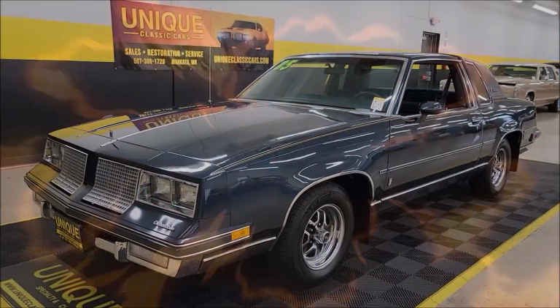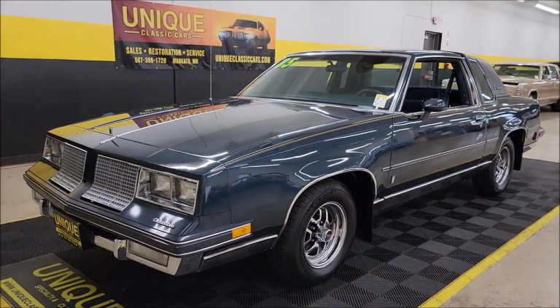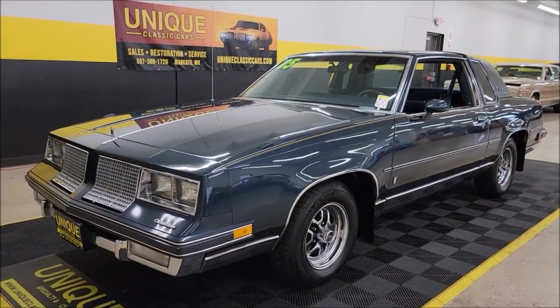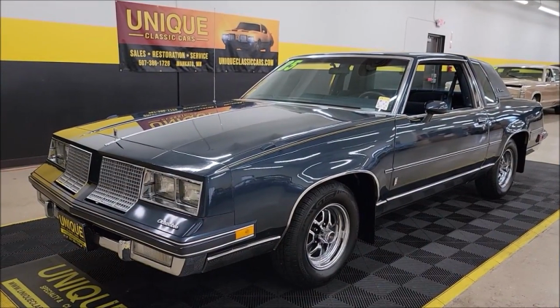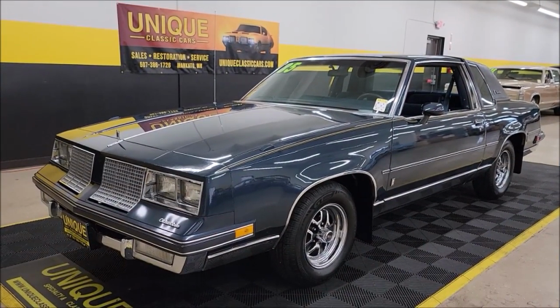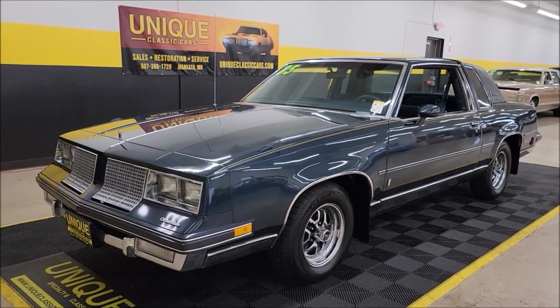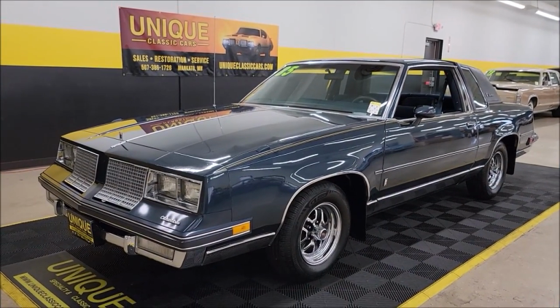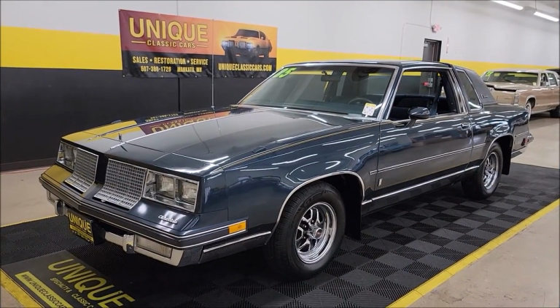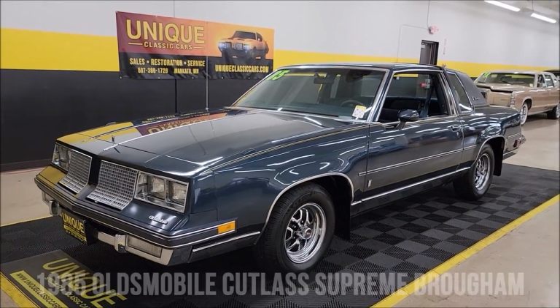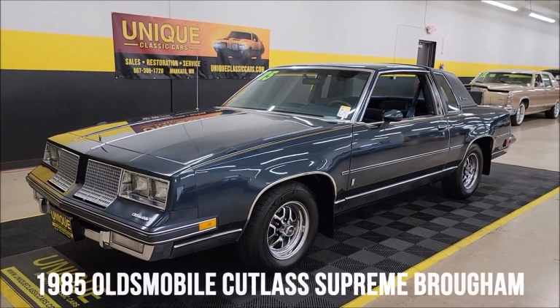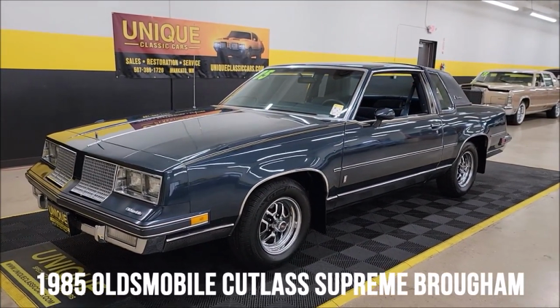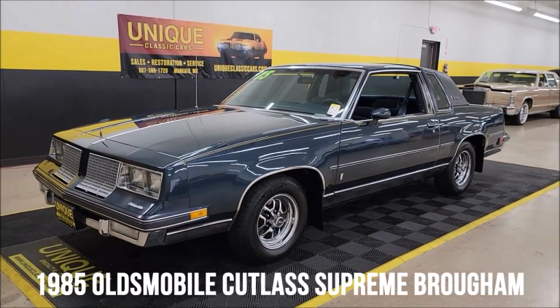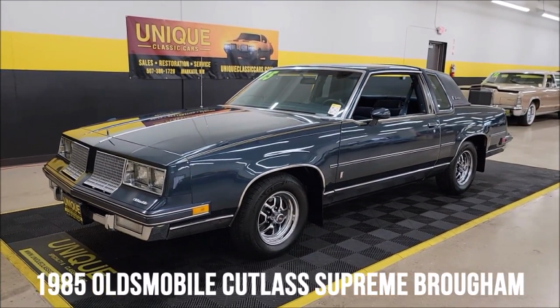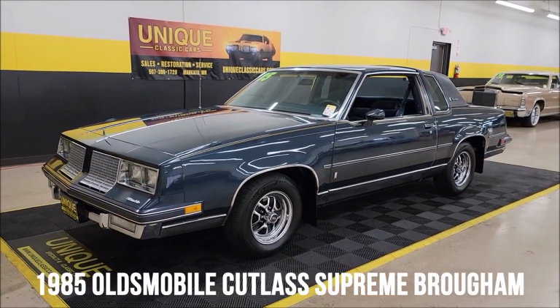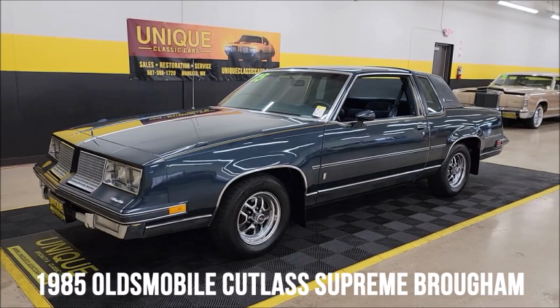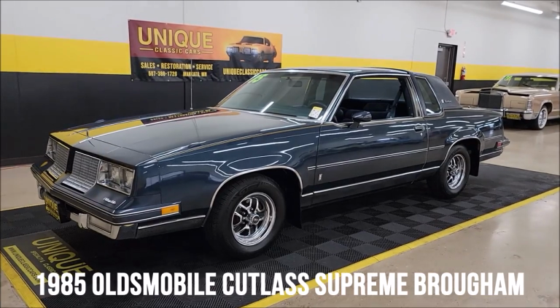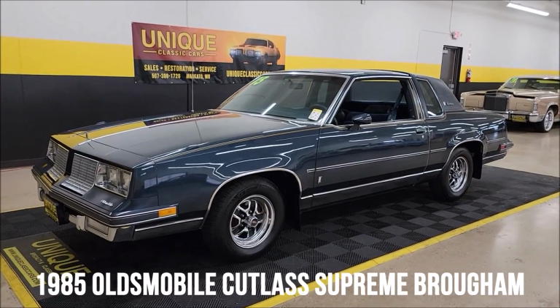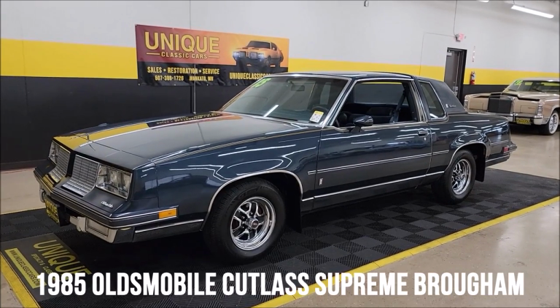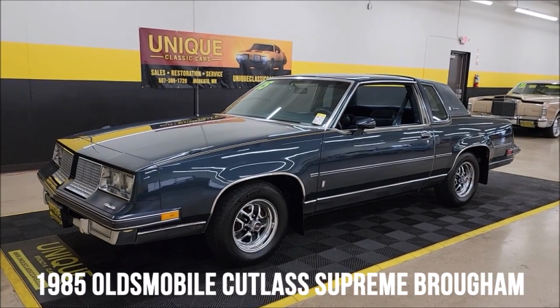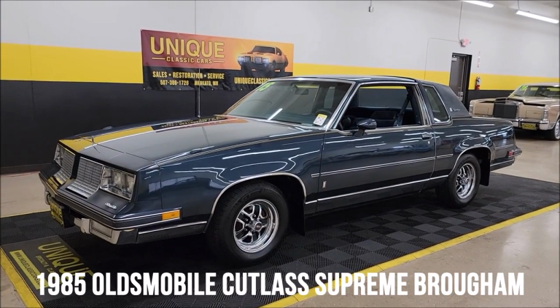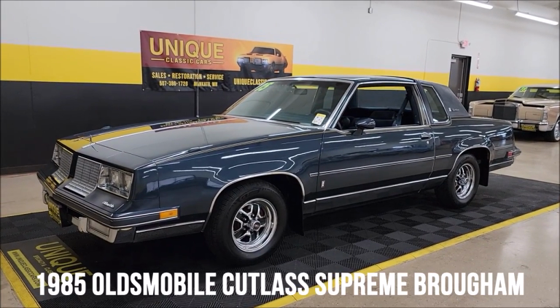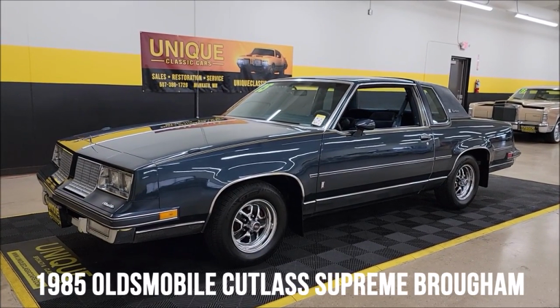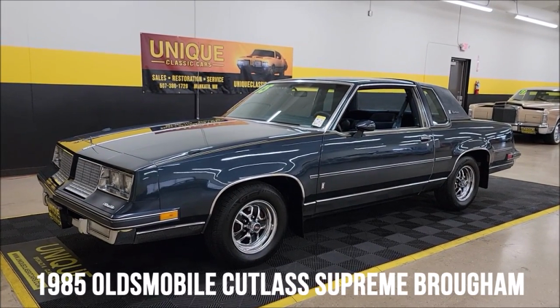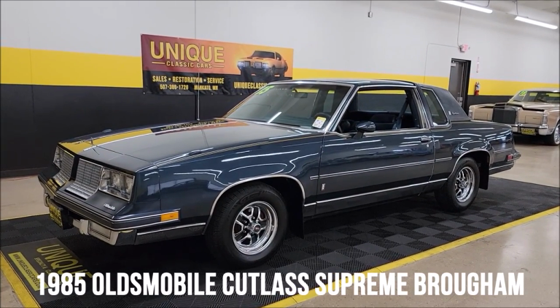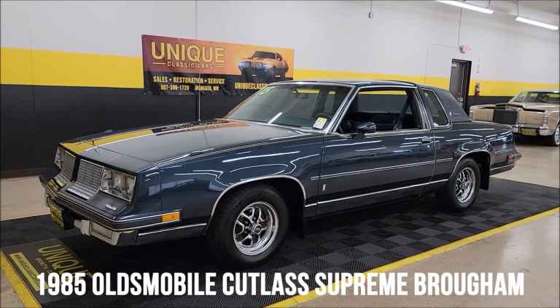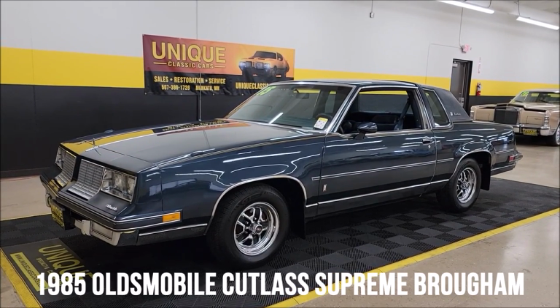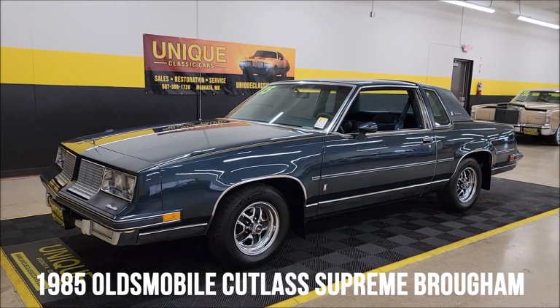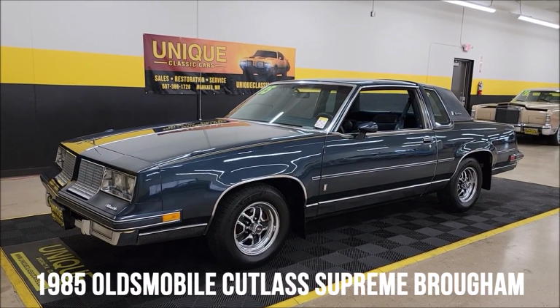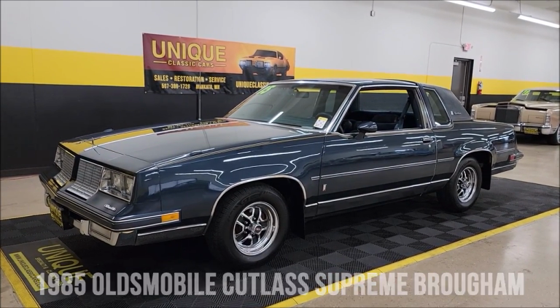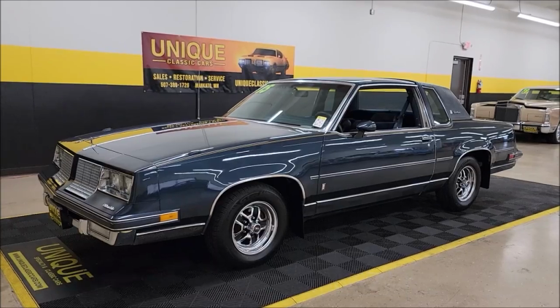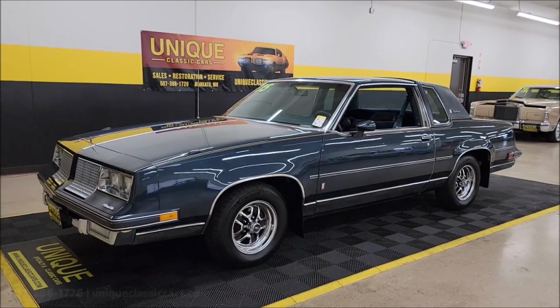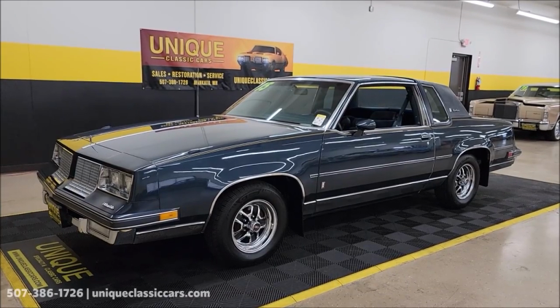Here's a body style that's getting further and fewer in between. No doubt about that — we just don't see as many of these here at Unique Specialty Classics. This is a 1985 Olds Cutlass Supreme Brougham.